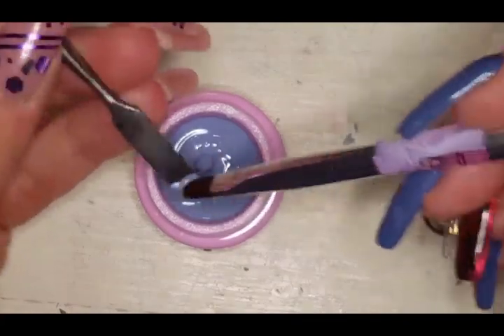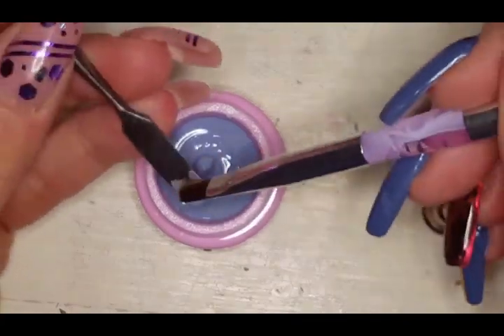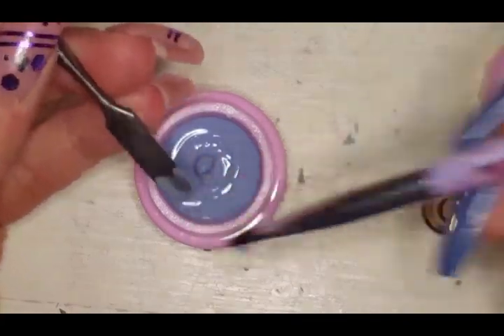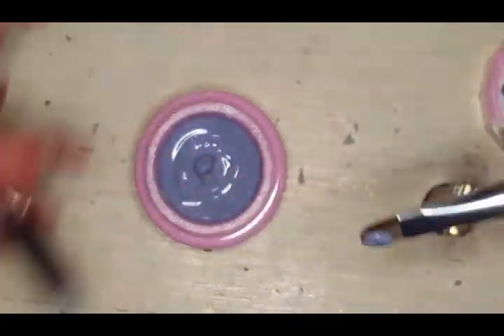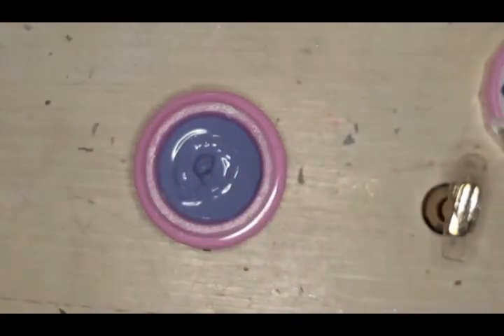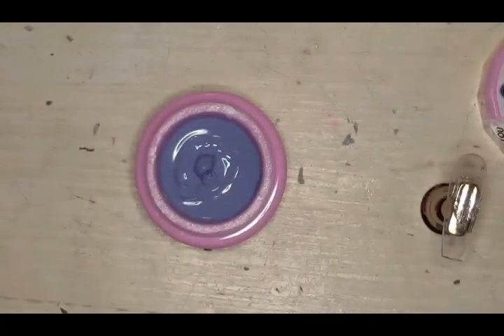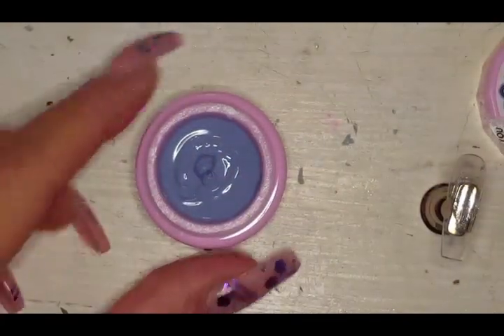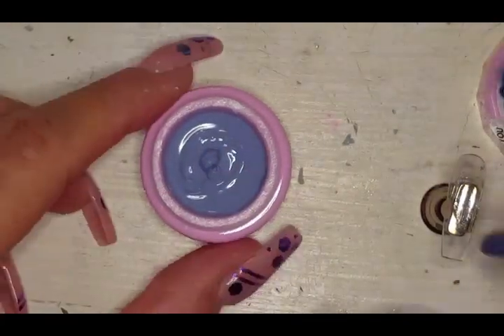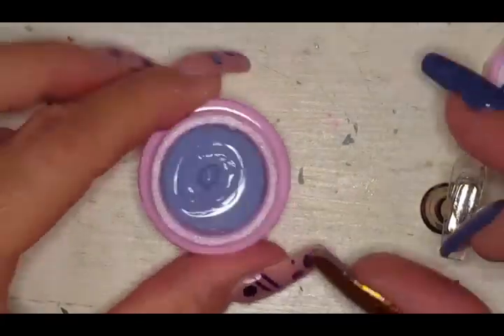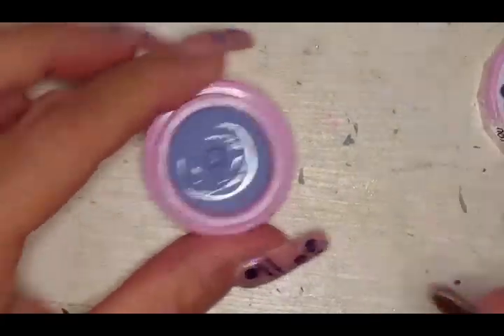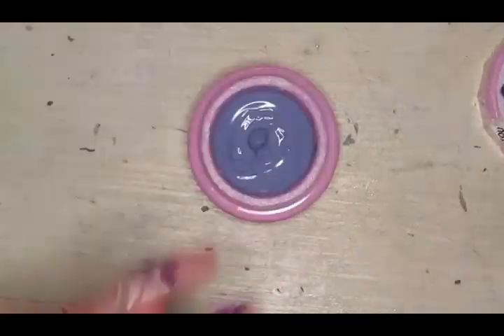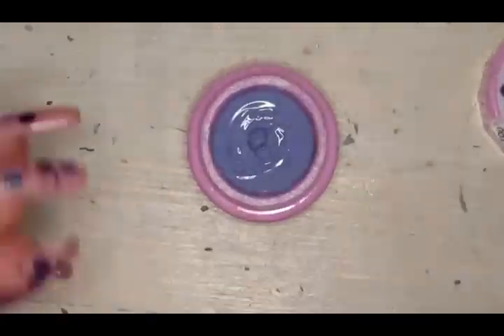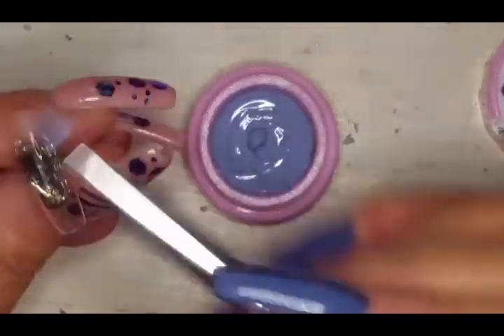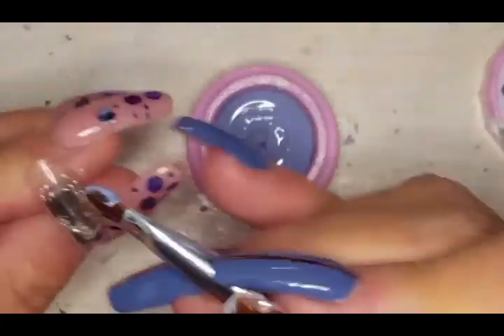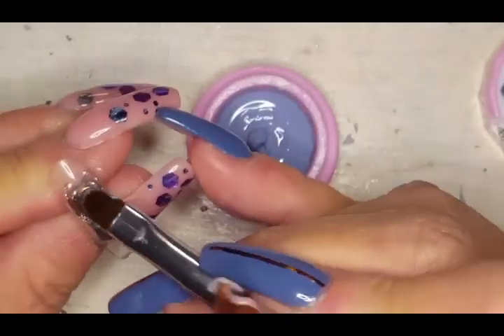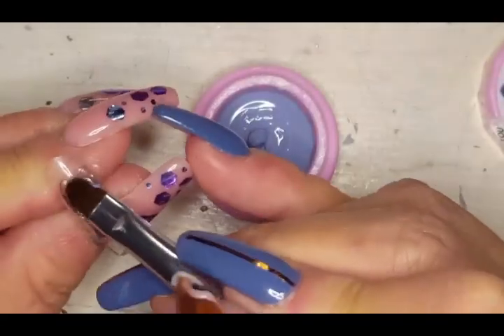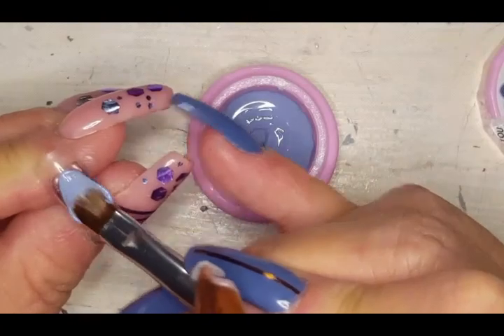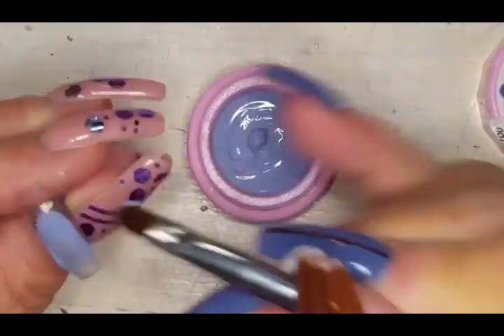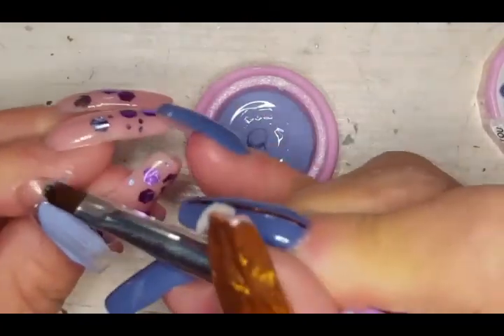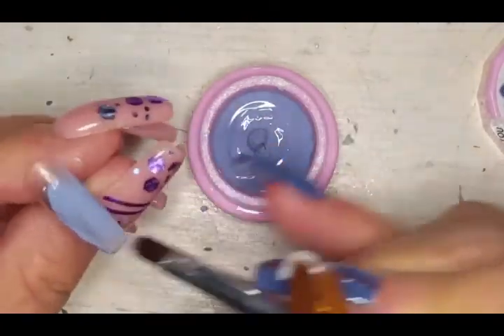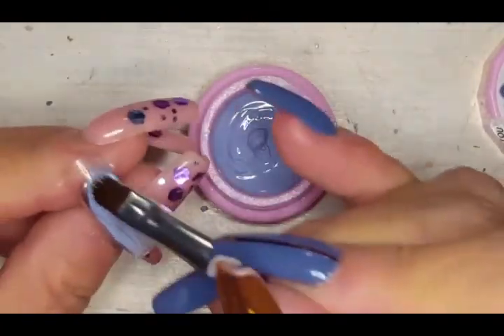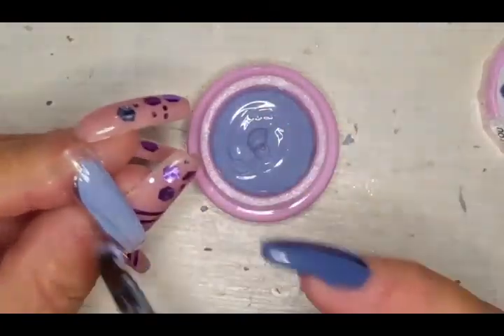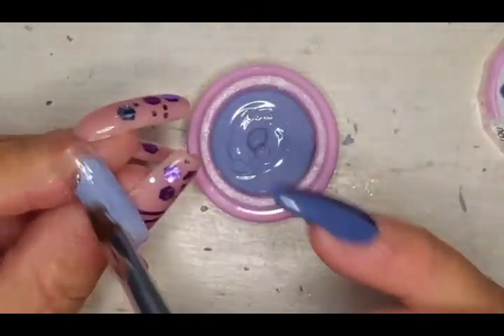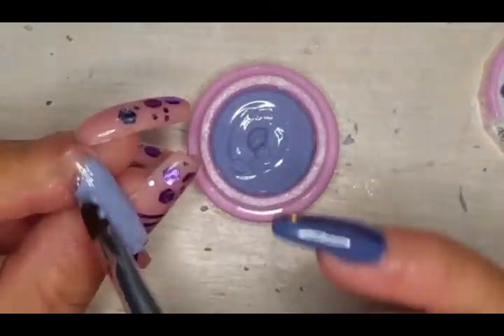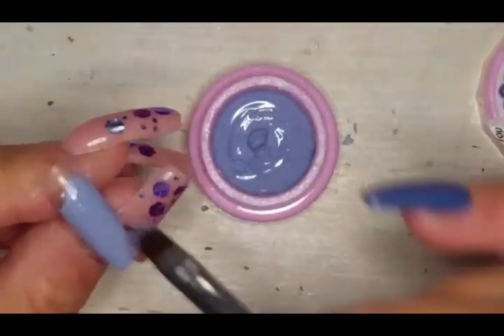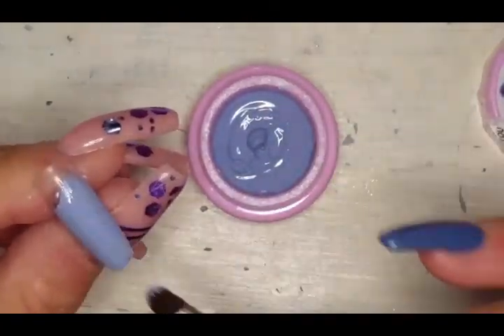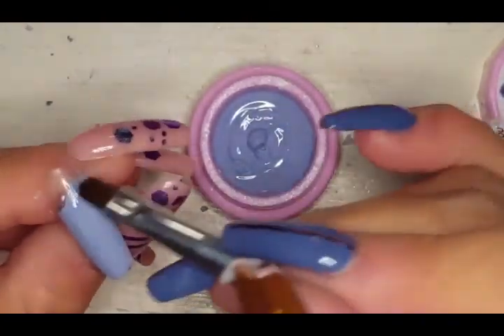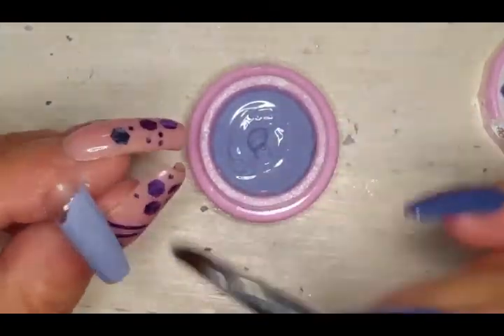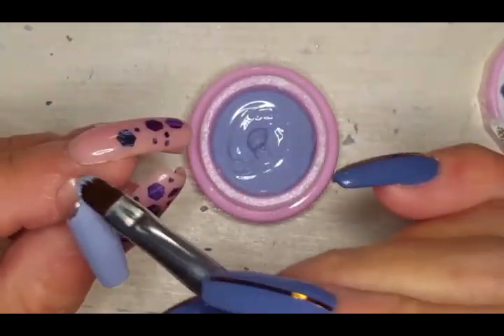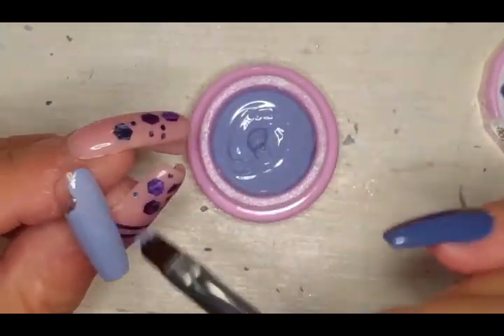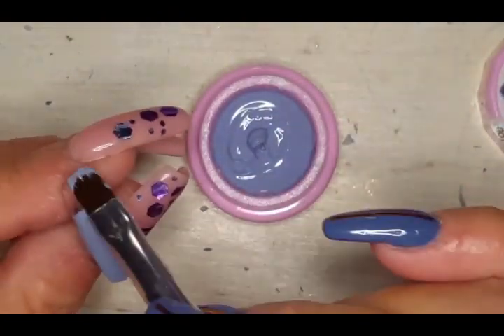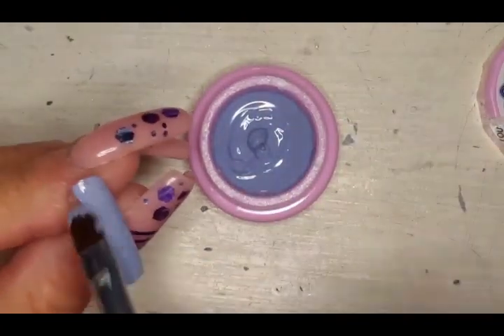Oh, I love it so much! It's almost leaning into the periwinkle family but I'd still call it lavender. Let me know if you disagree — just let me know.